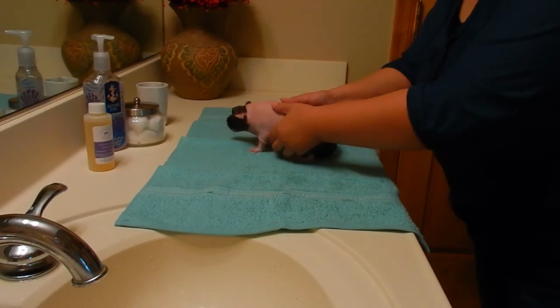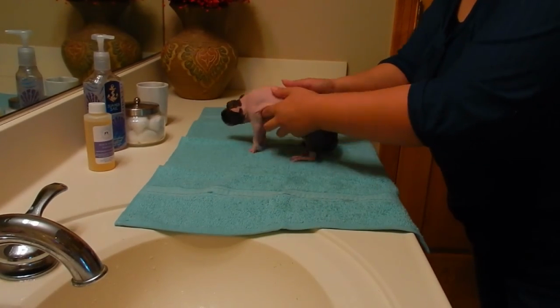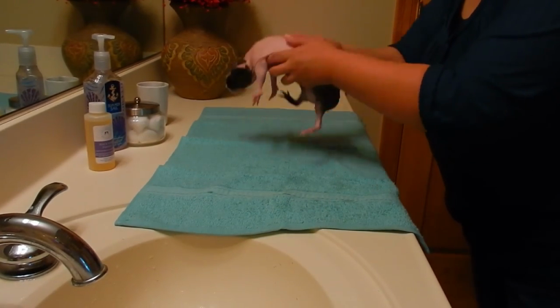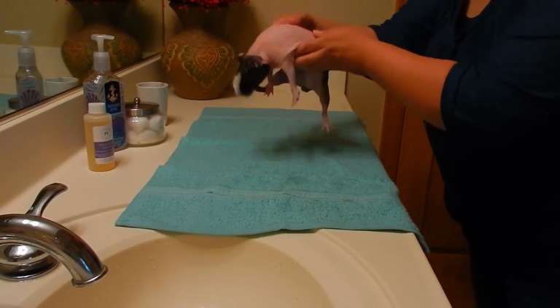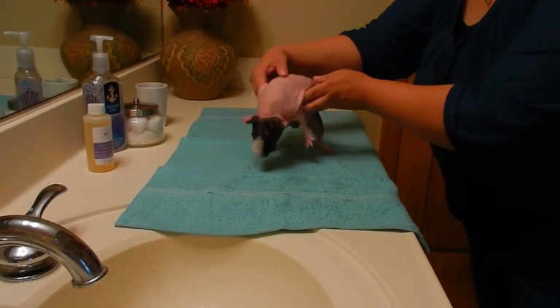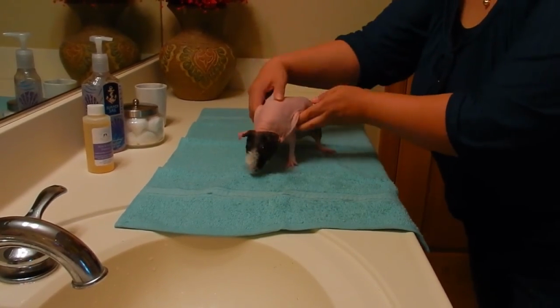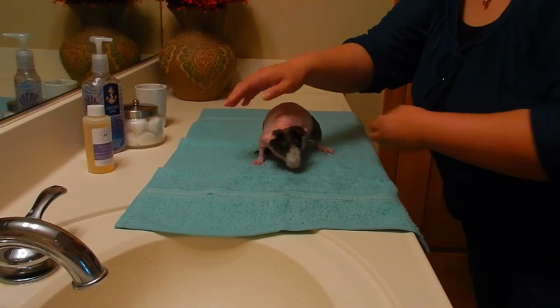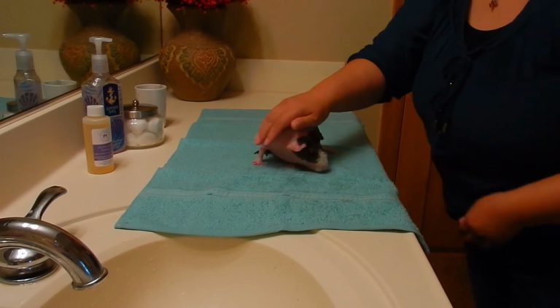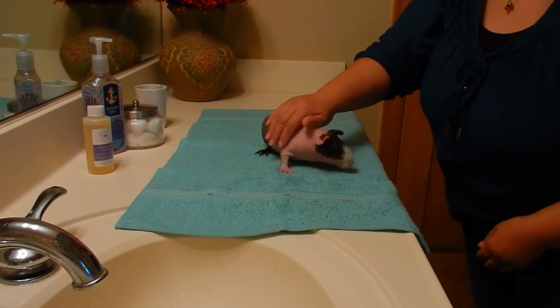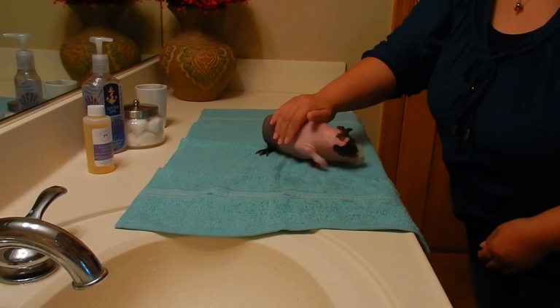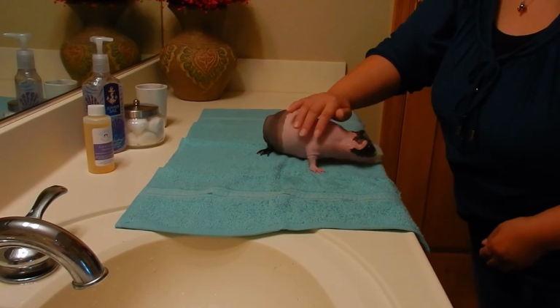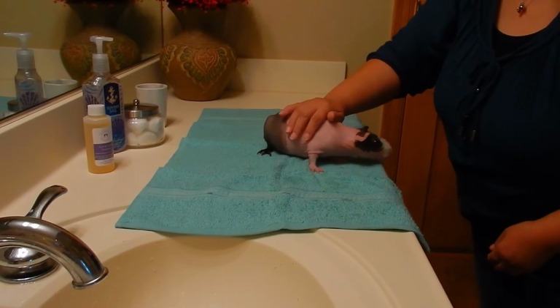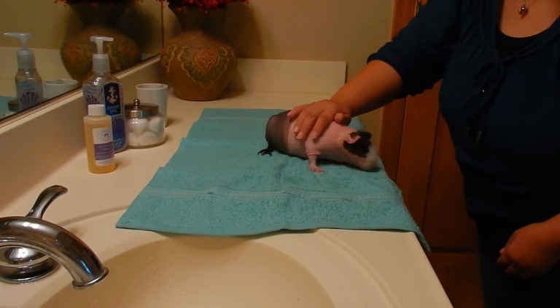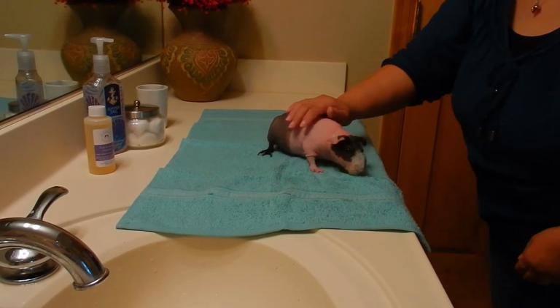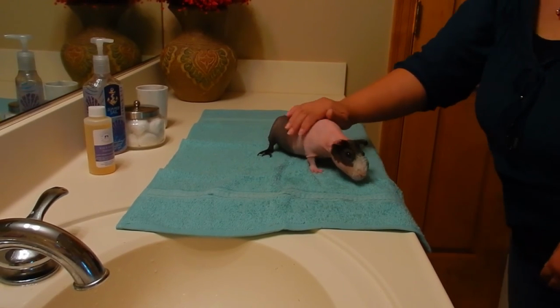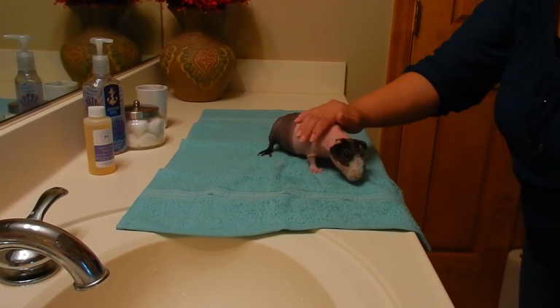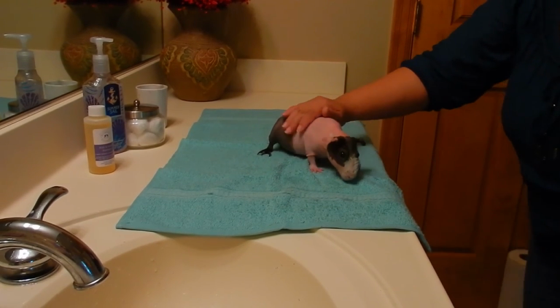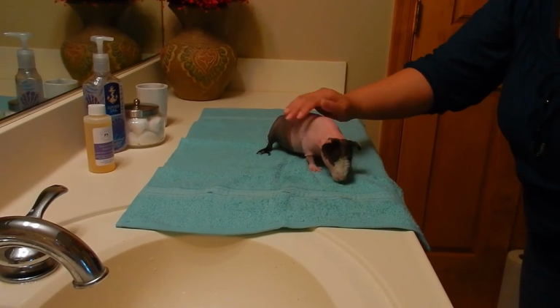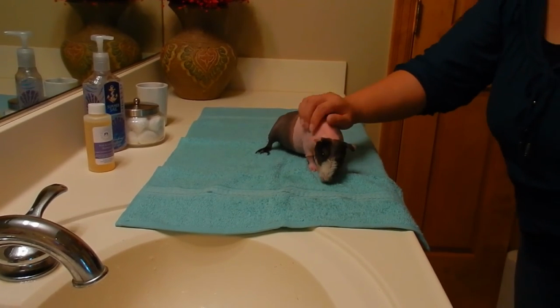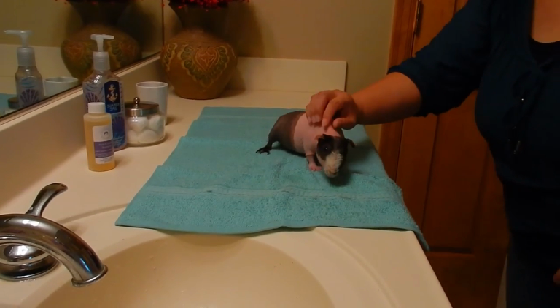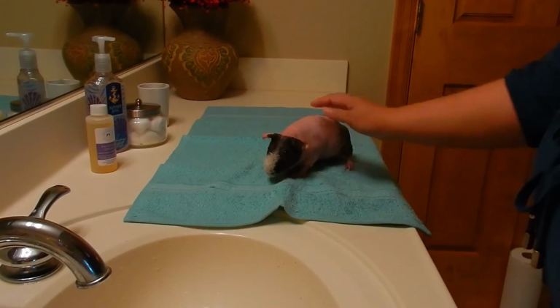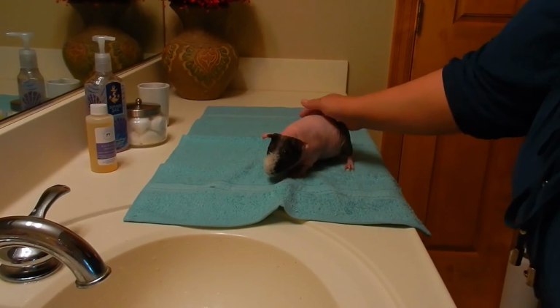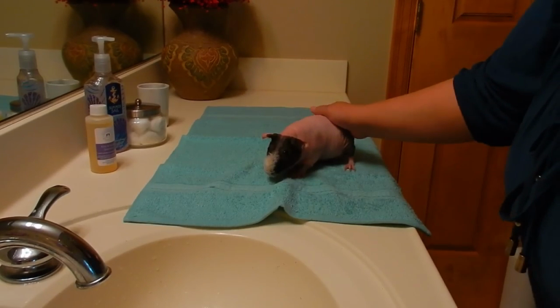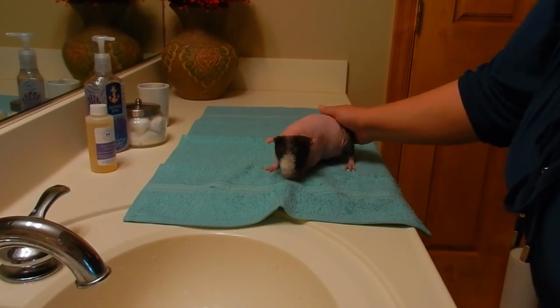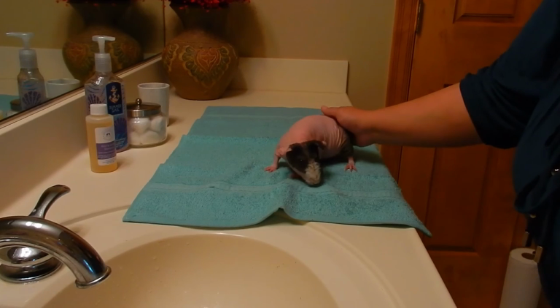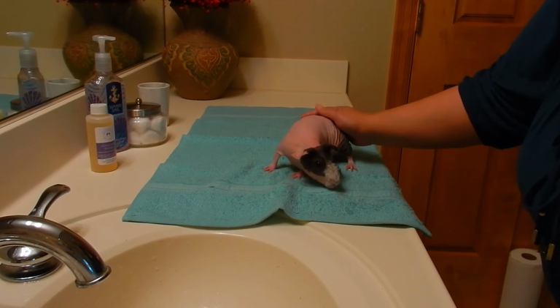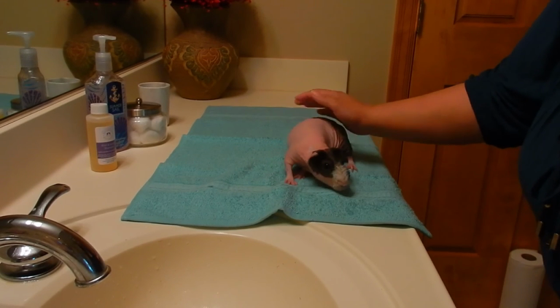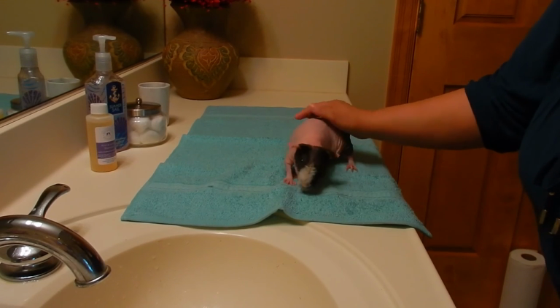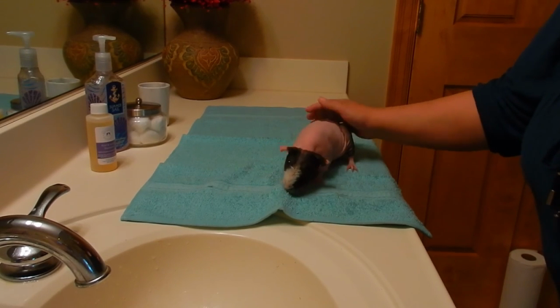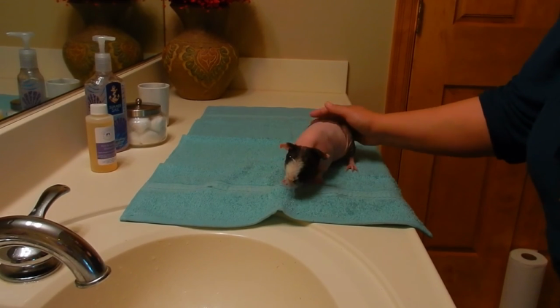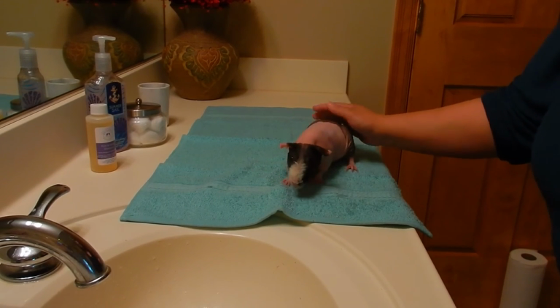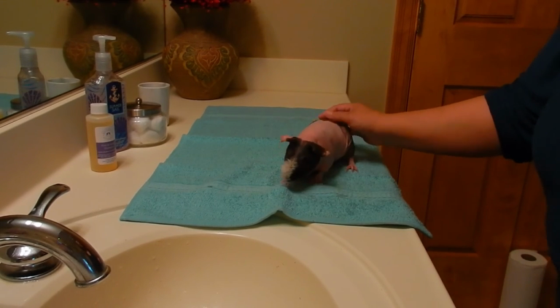And now Piper is all nice and clean. That's how I bathe my guinea pig.